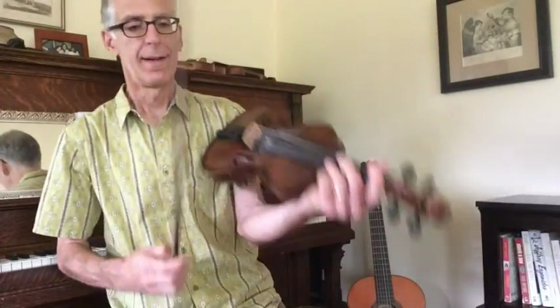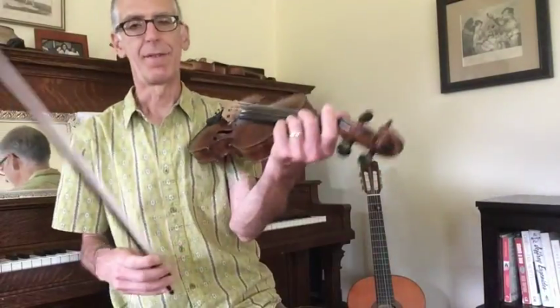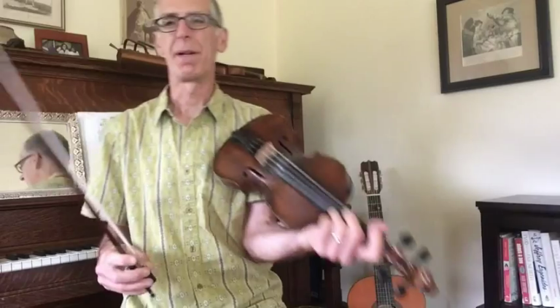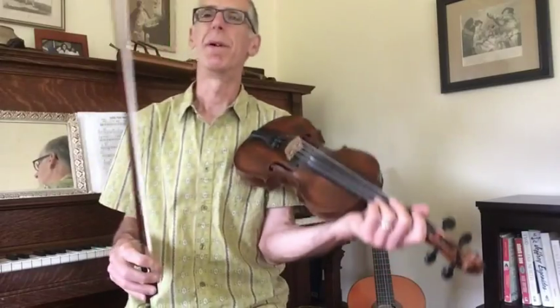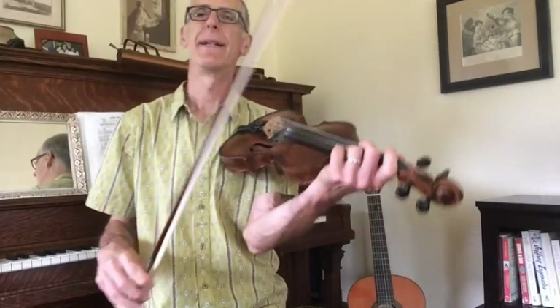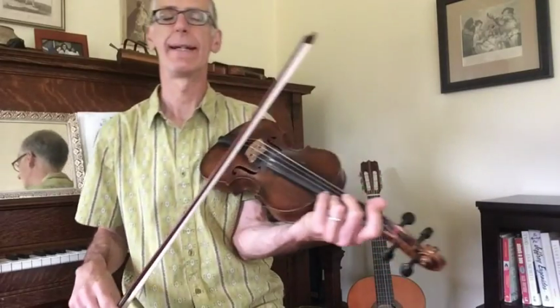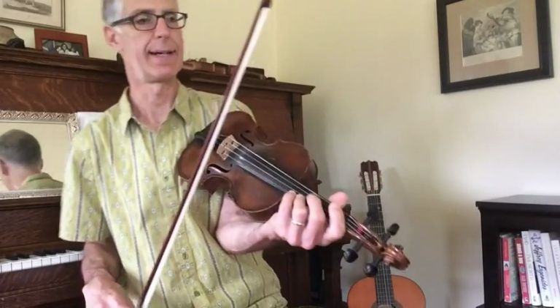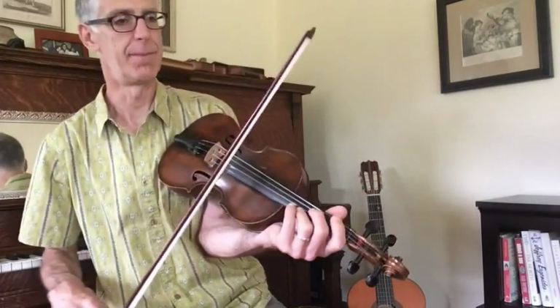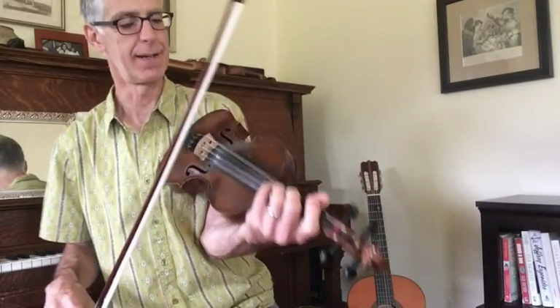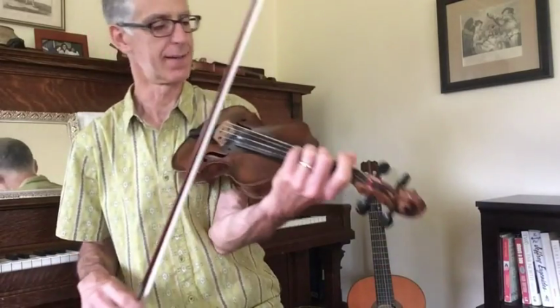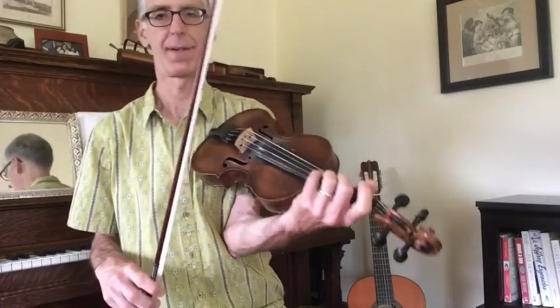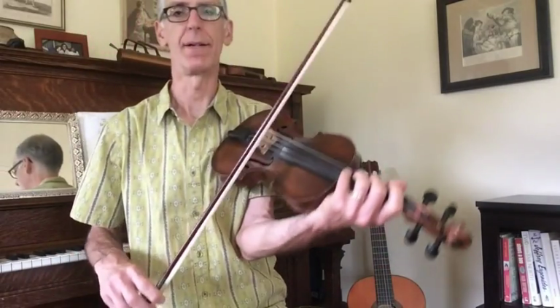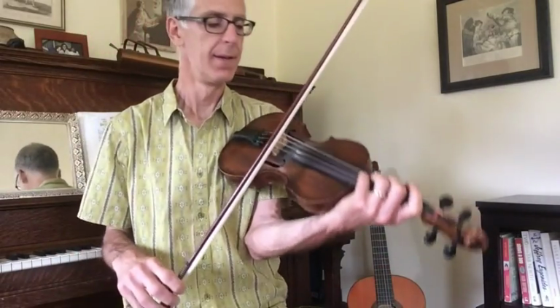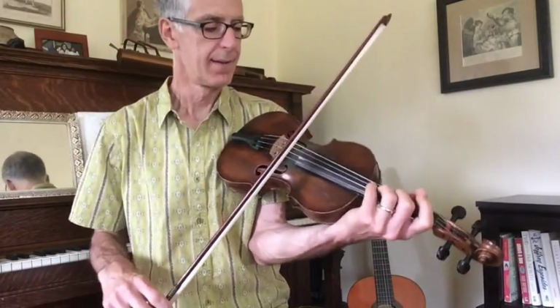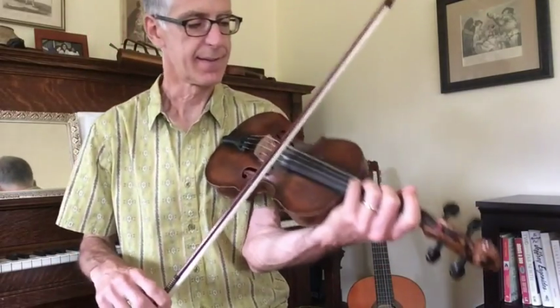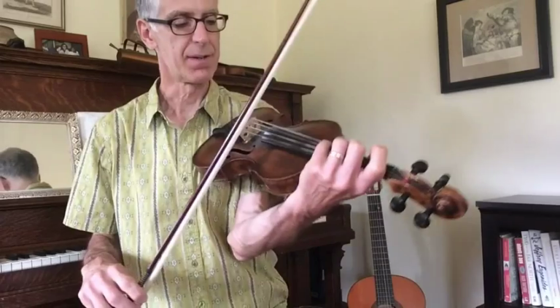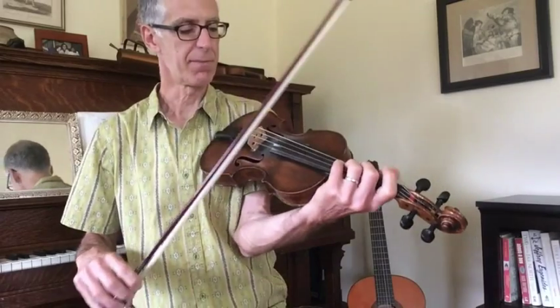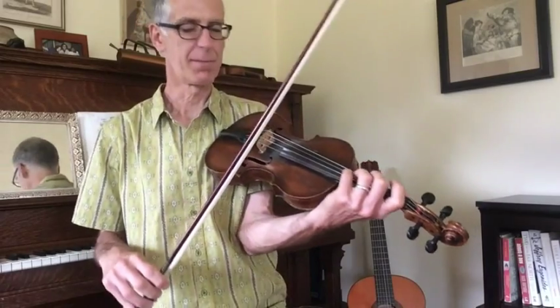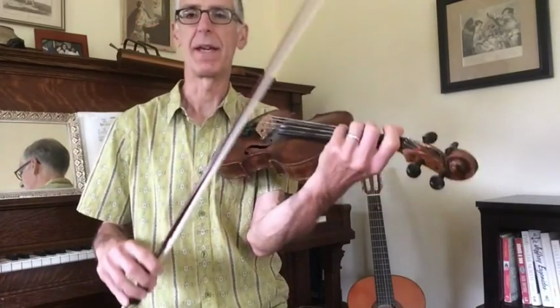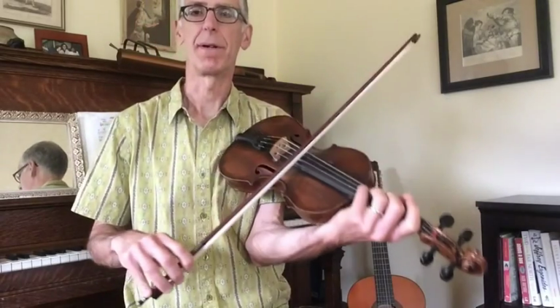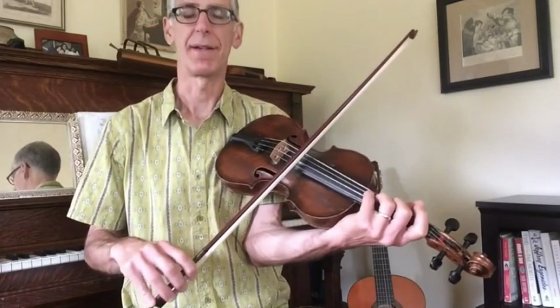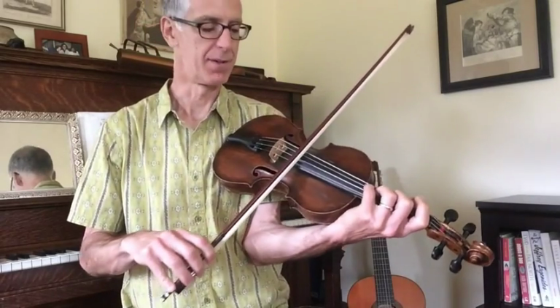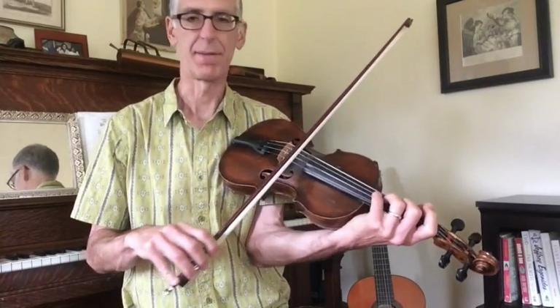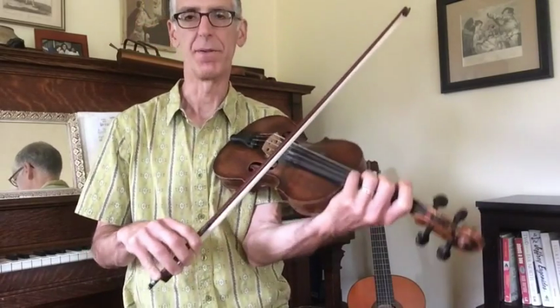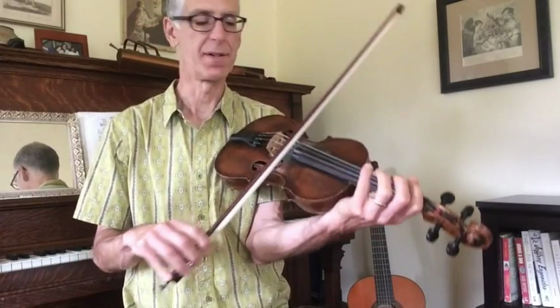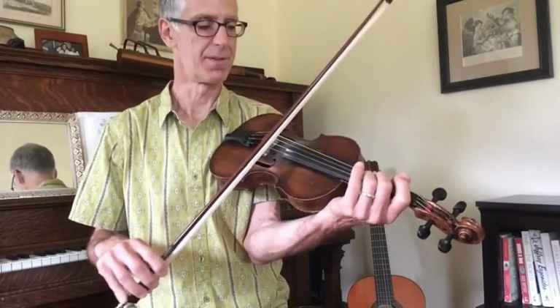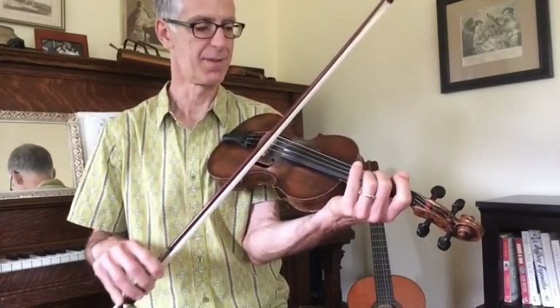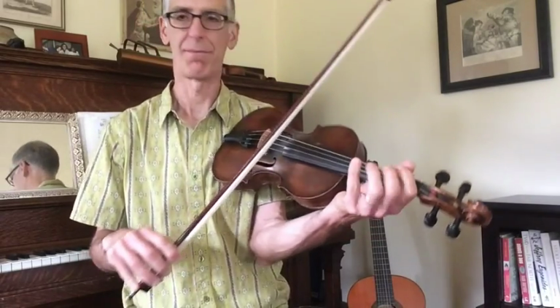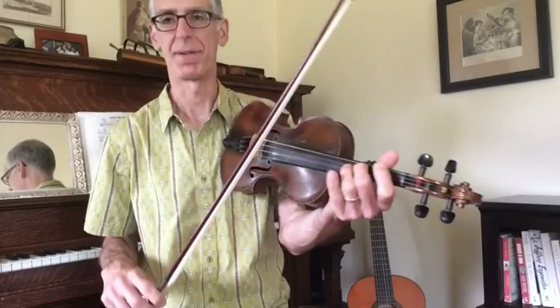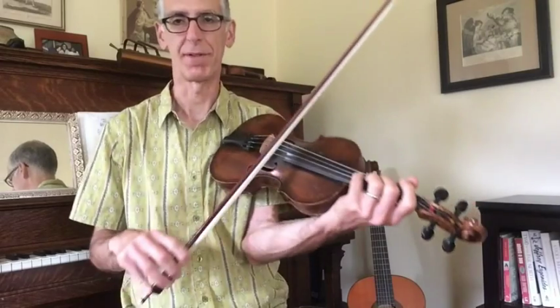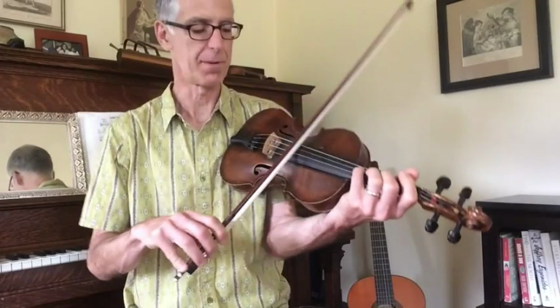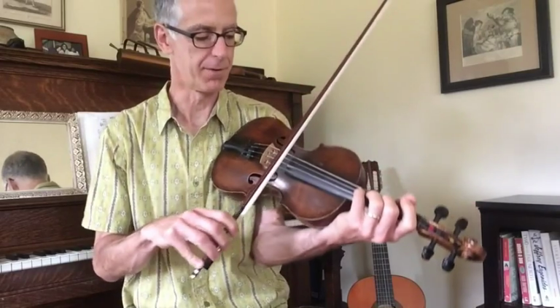A few things about the bowing and style. Whenever possible in the A part, I like to do a nice big unison note going from the second finger up to the fourth.